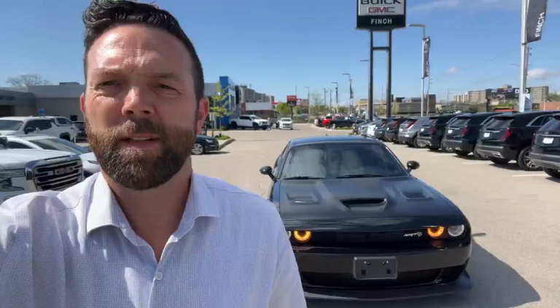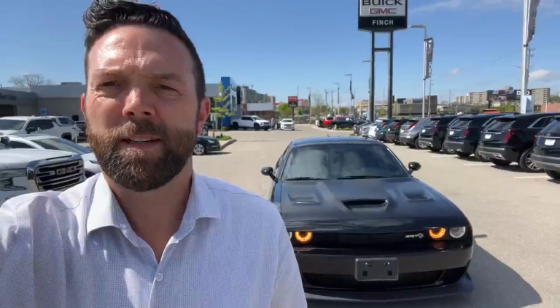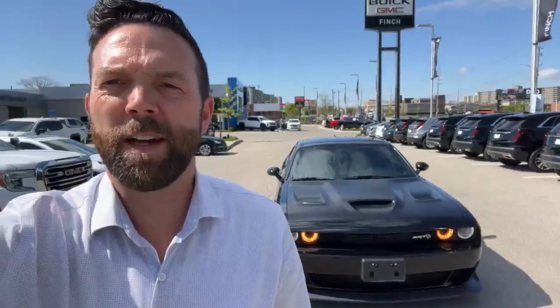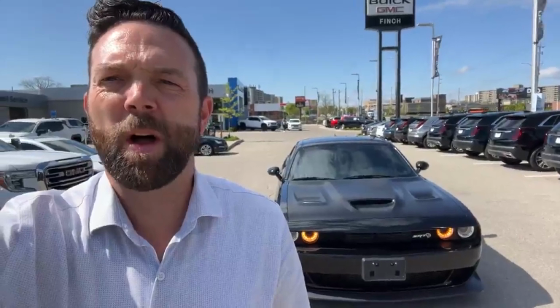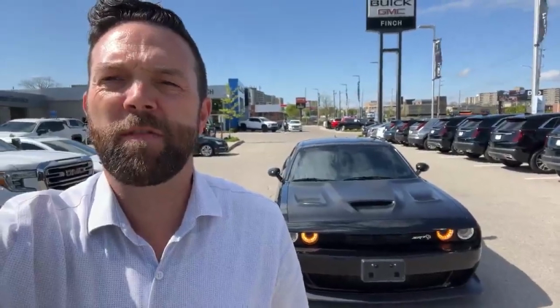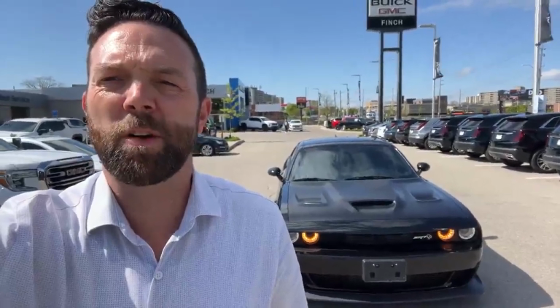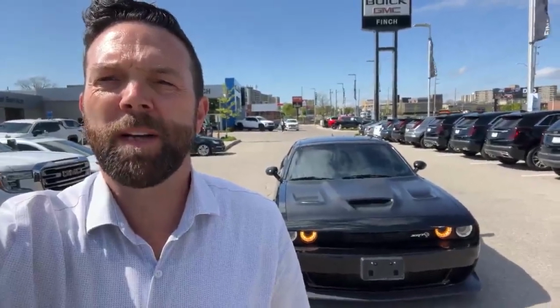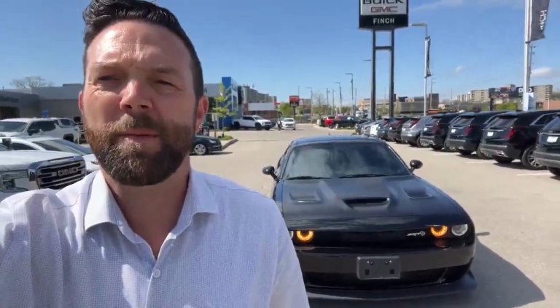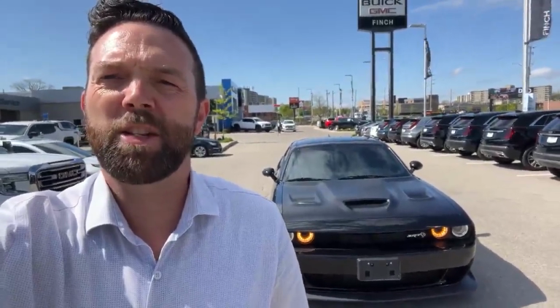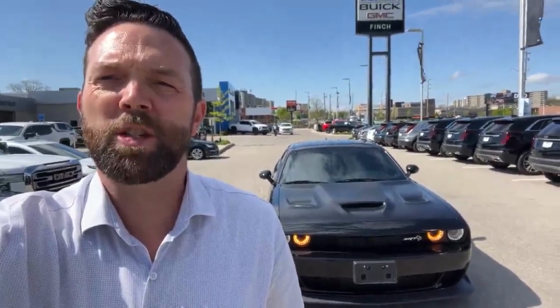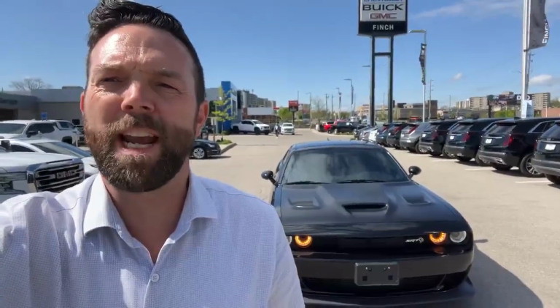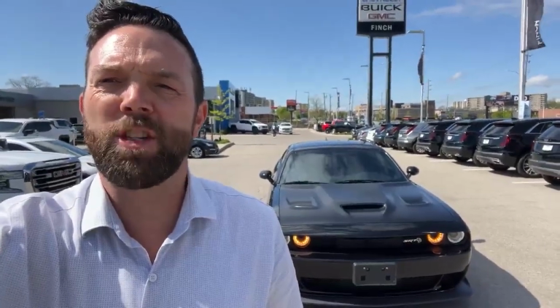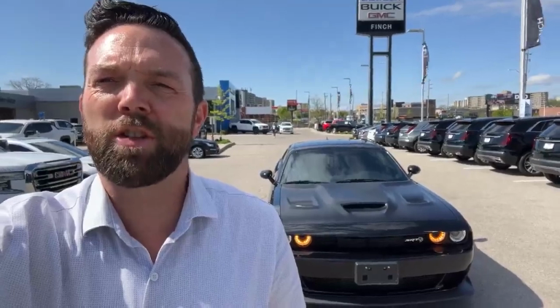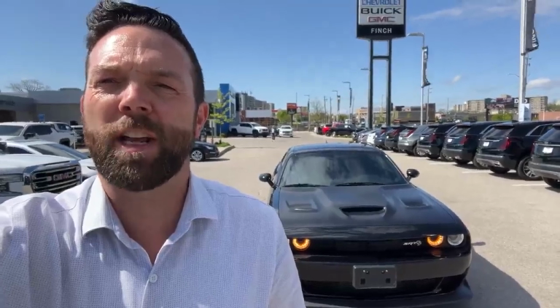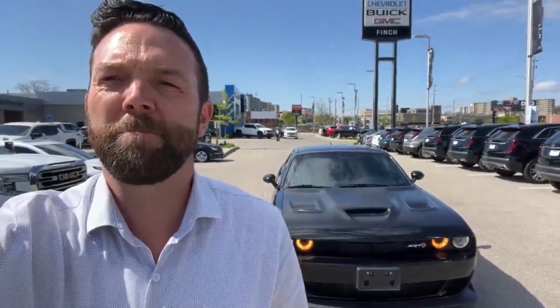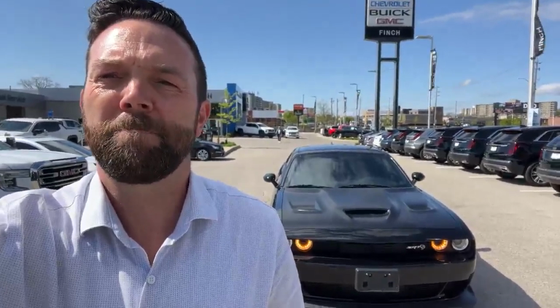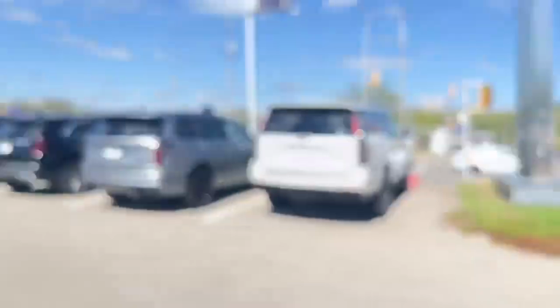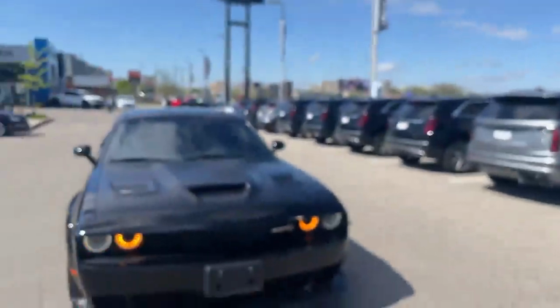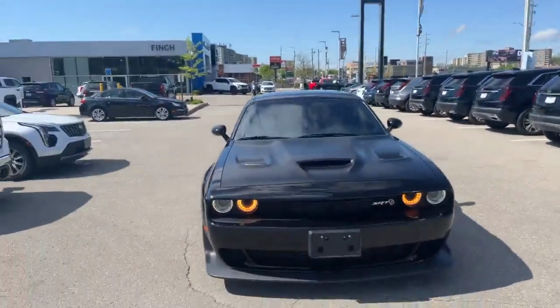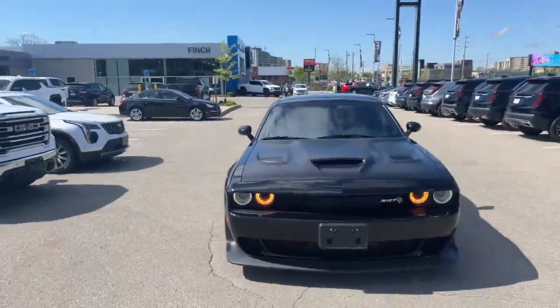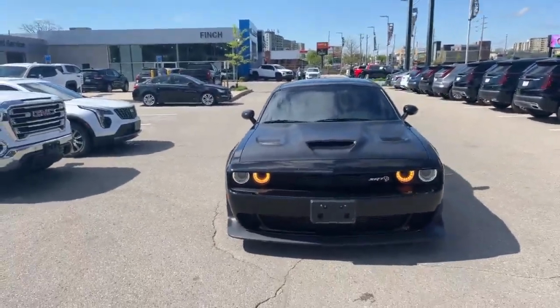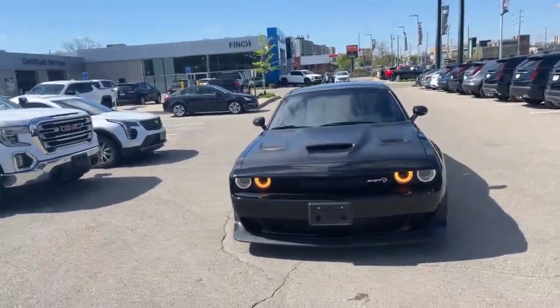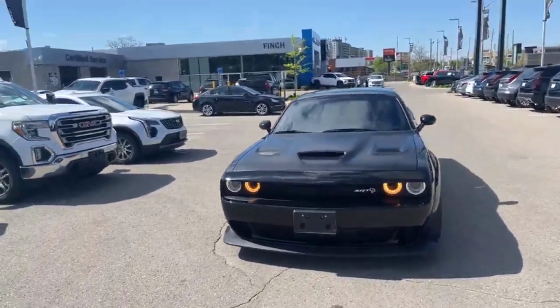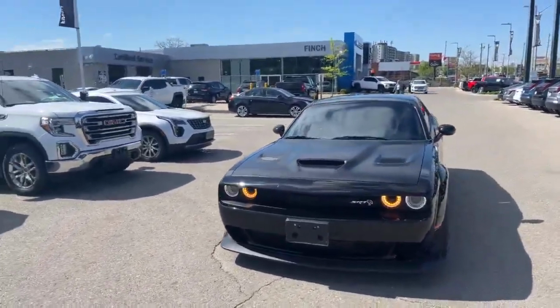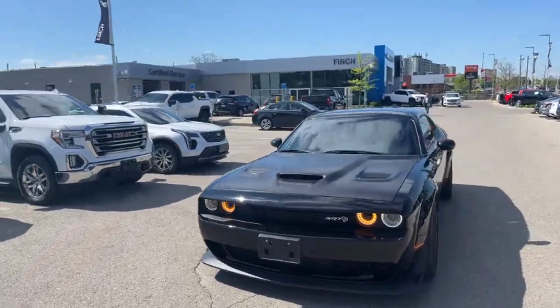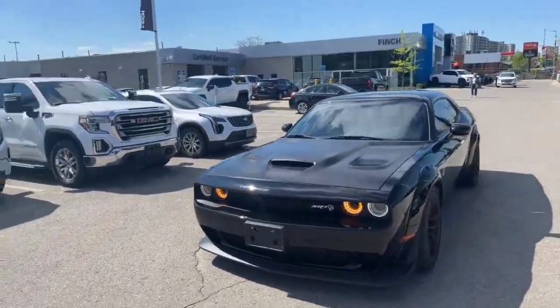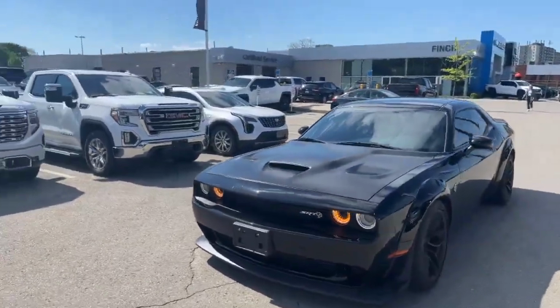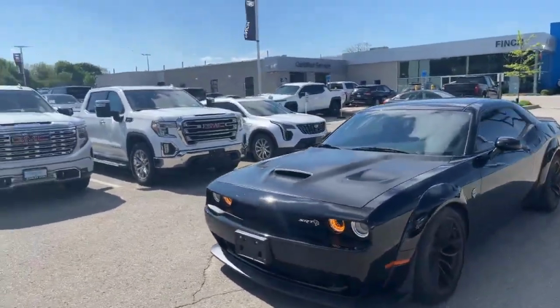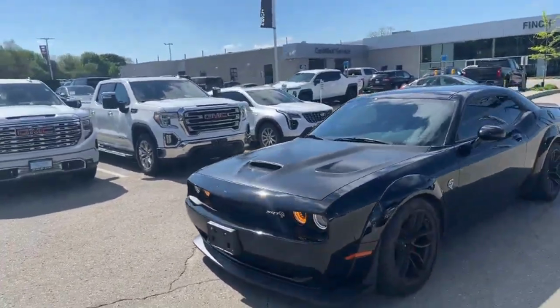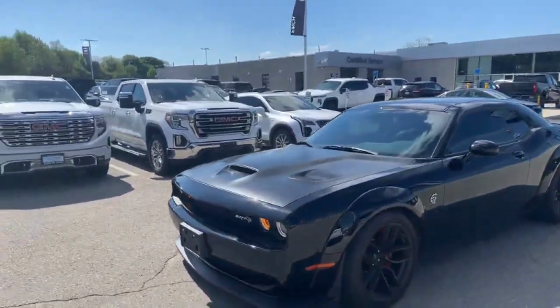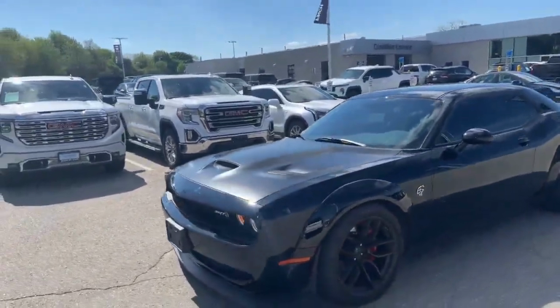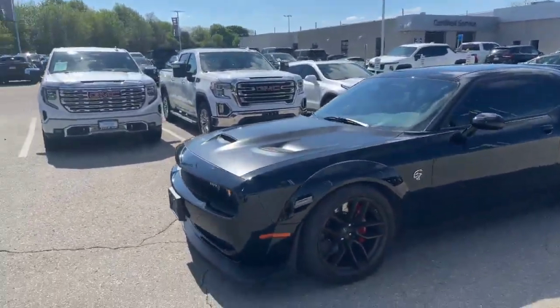Hi there, Tim Pauly here with the Finch Auto Group. I'm excited to show you this 2018 Challenger Hellcat — a gorgeous piece, 2018 Challenger Hellcat Widebody.